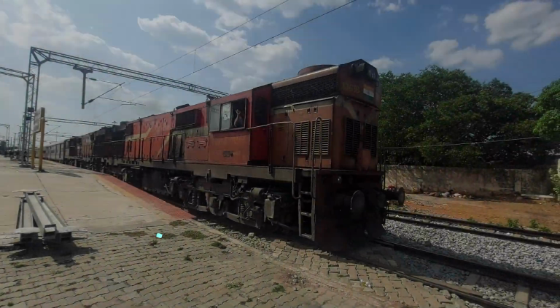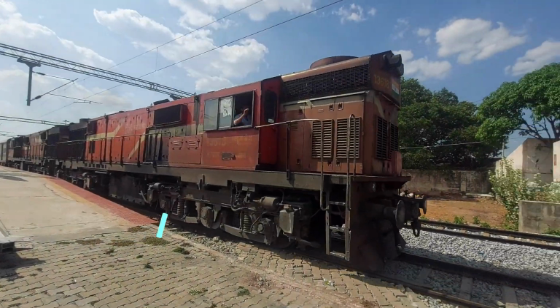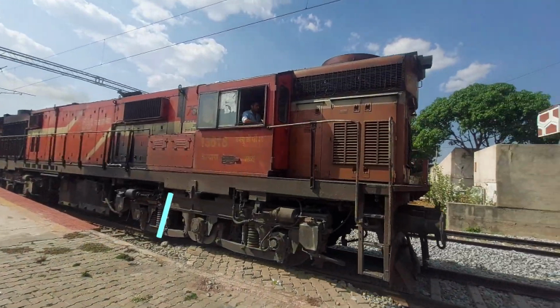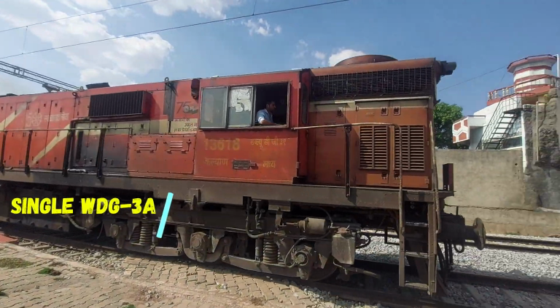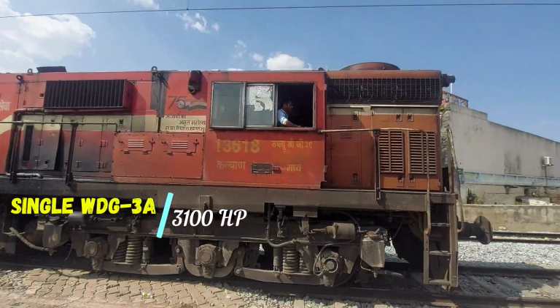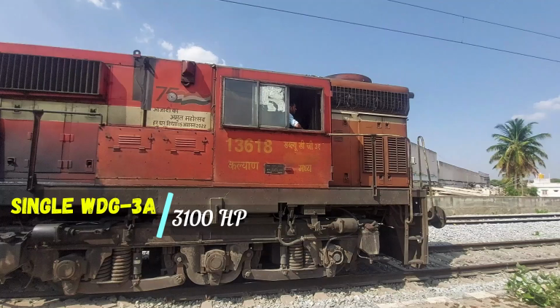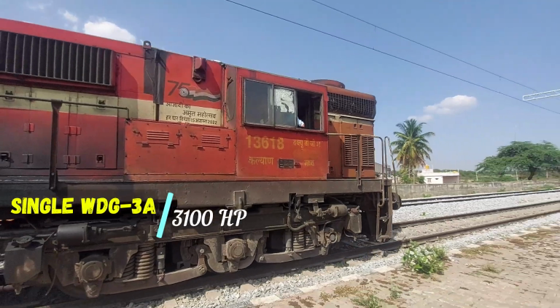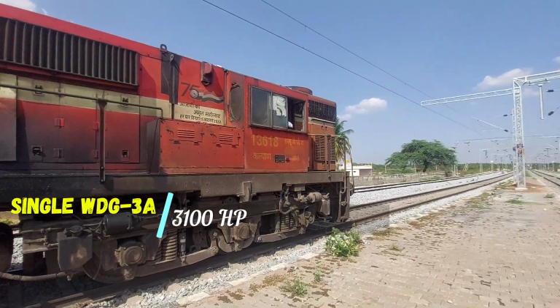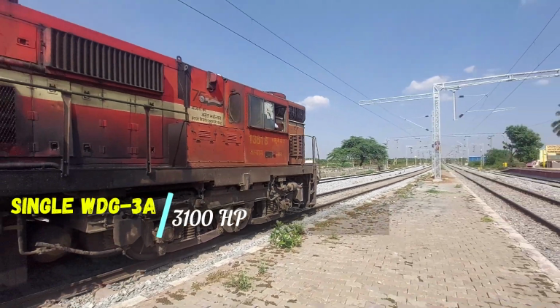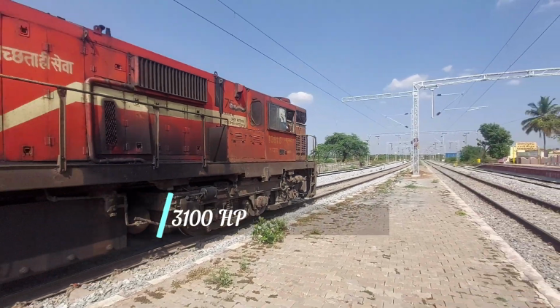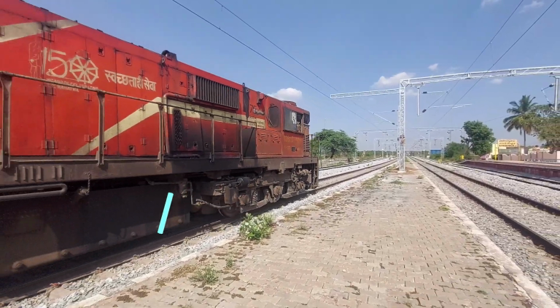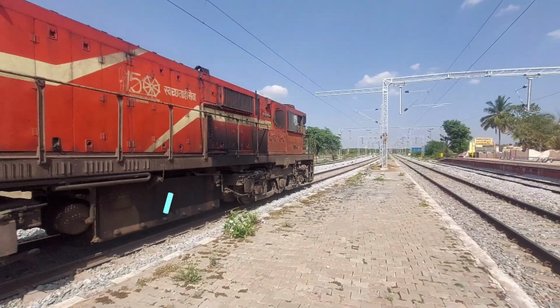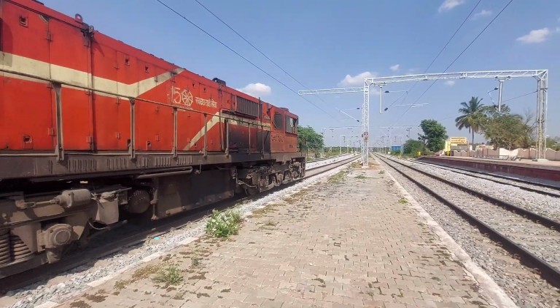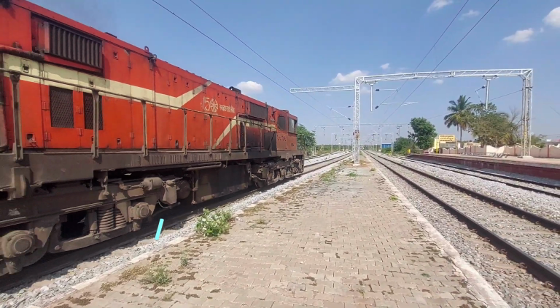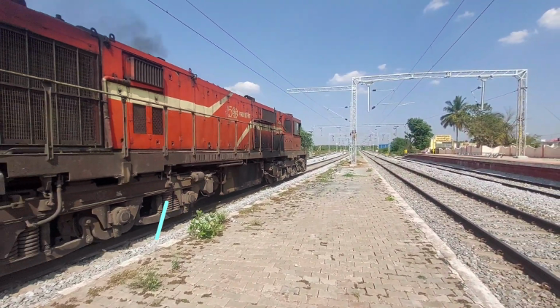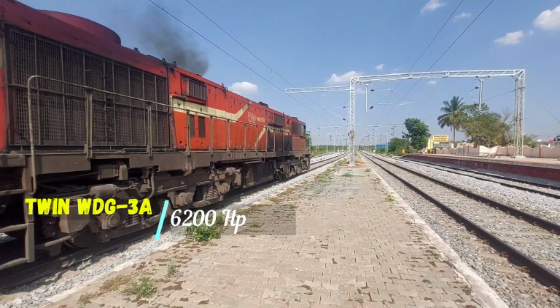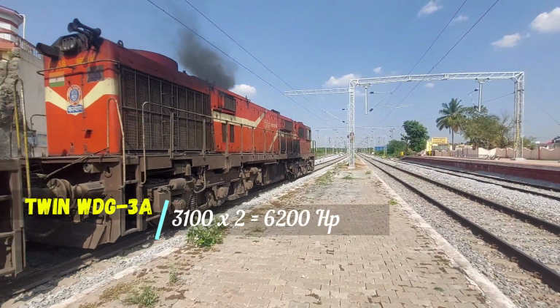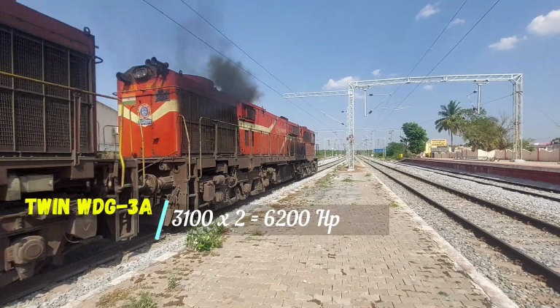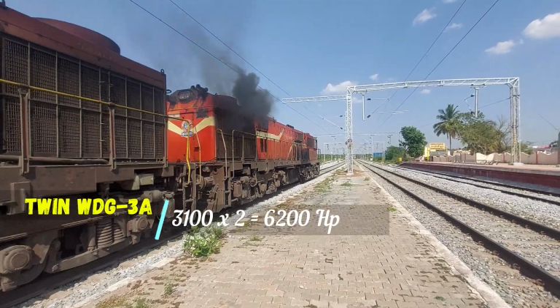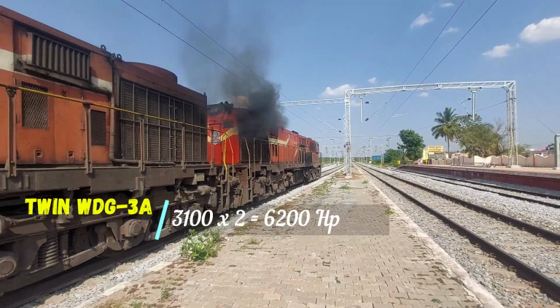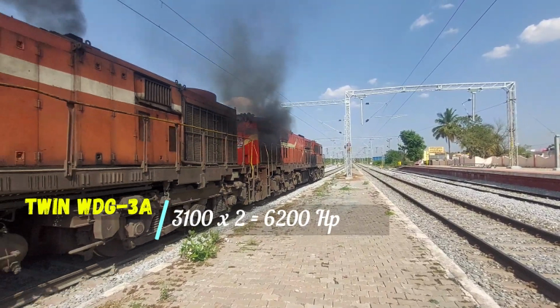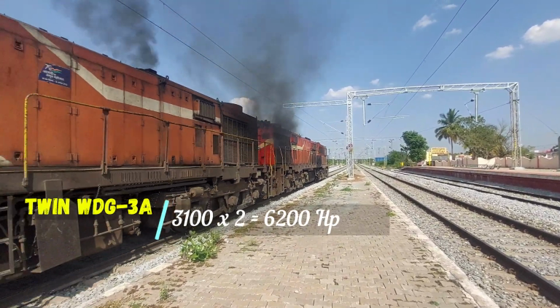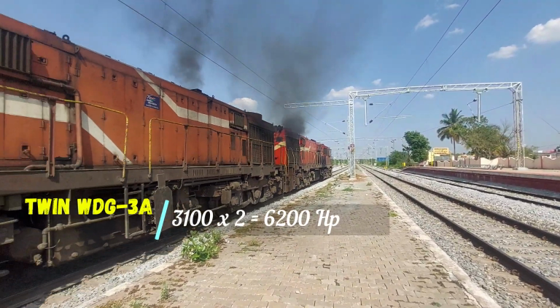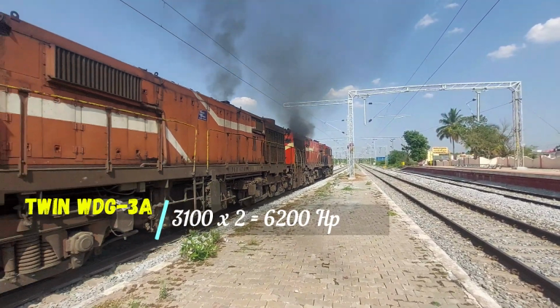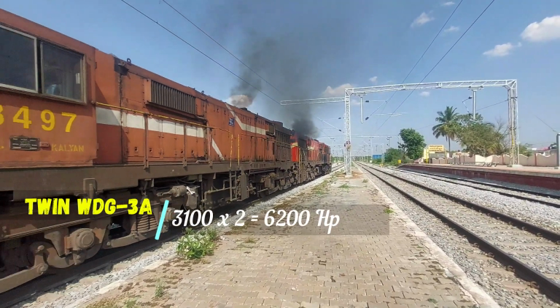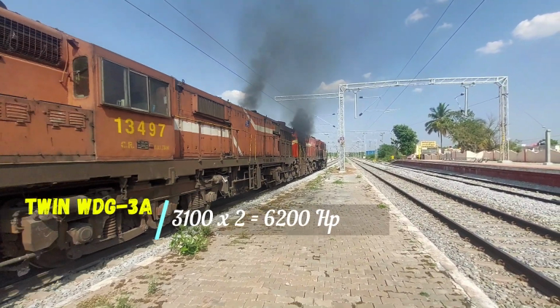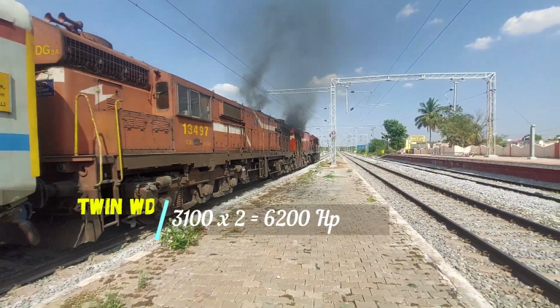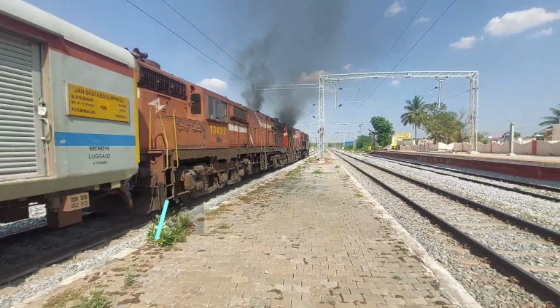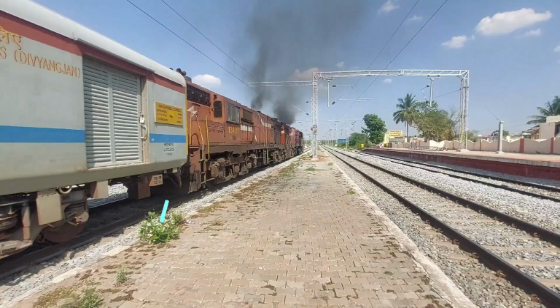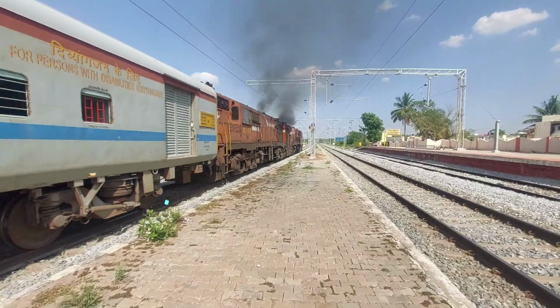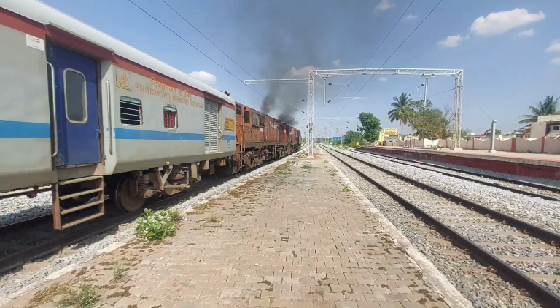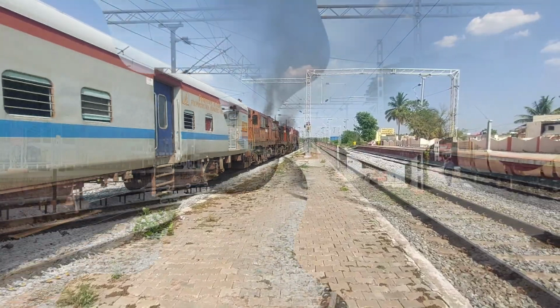In our case, a WDG-3 Alco as a single unit has 3100 horsepower. When in MU formation, it is 3100 x 2, that would be 6200 horsepower, whereas a single EMD has only 4000 horsepower. Hence, it couldn't win over the twin Alco combination.